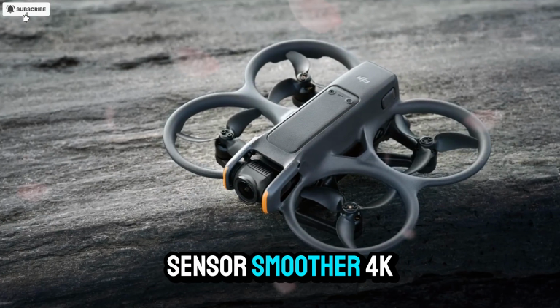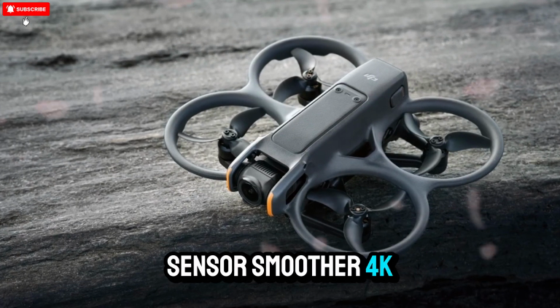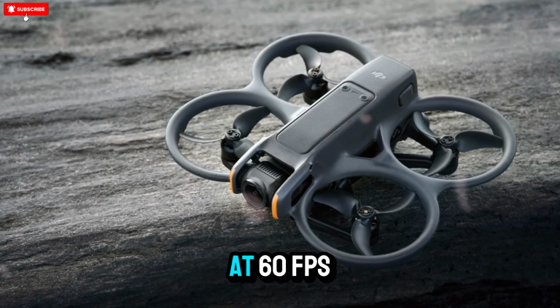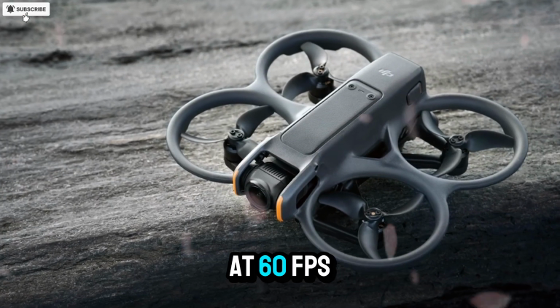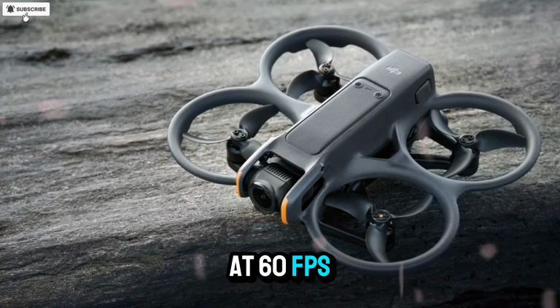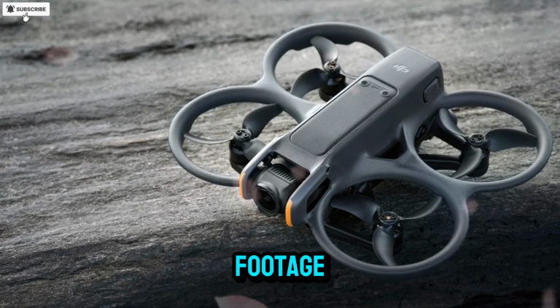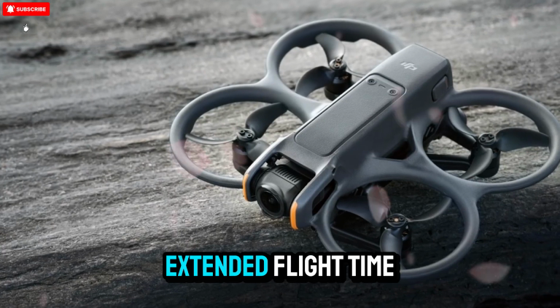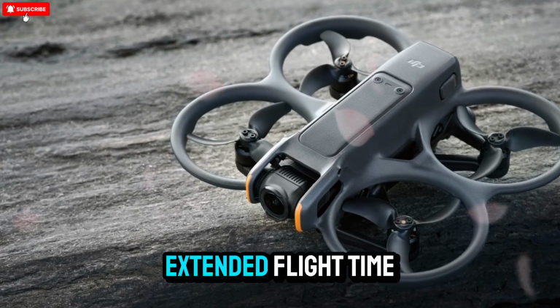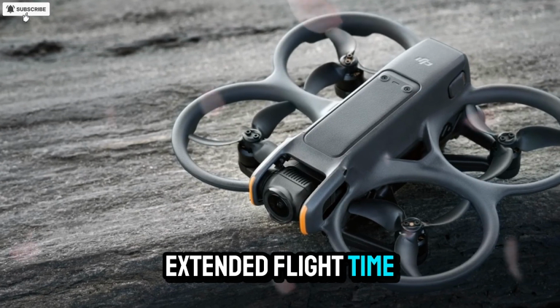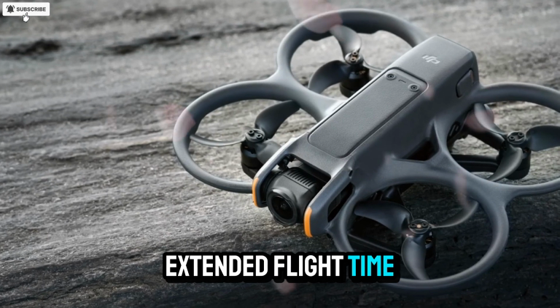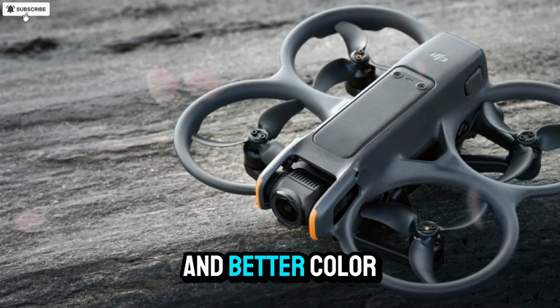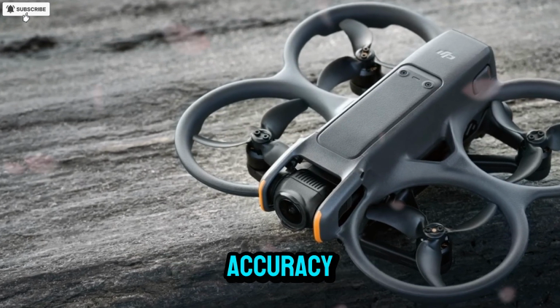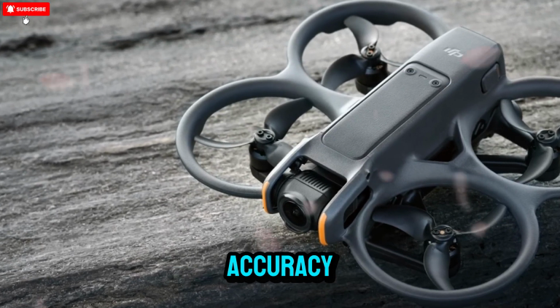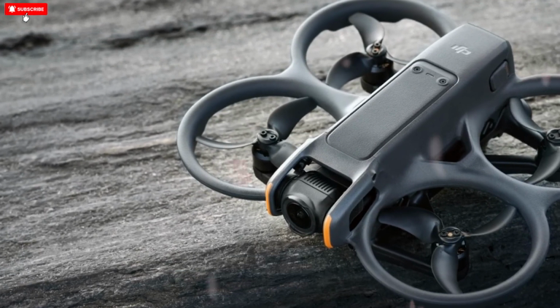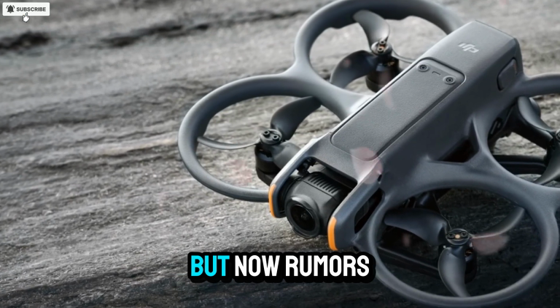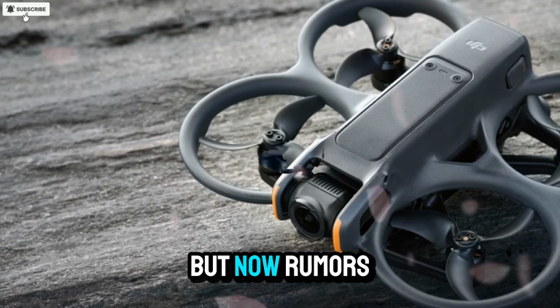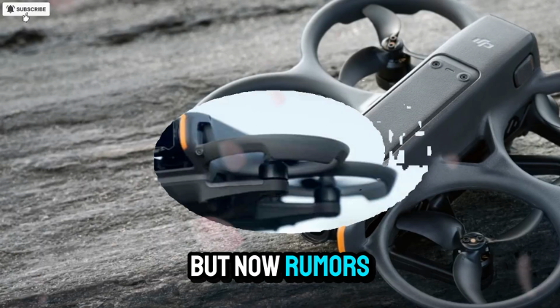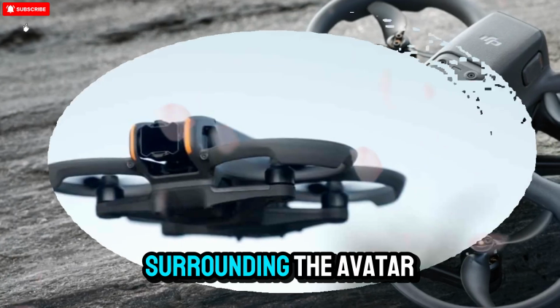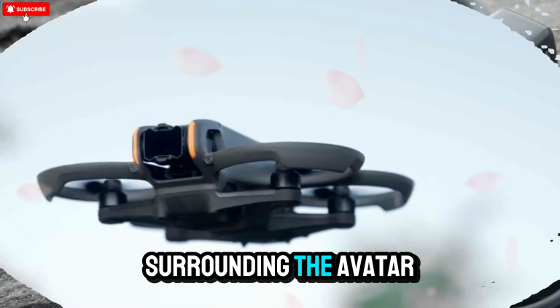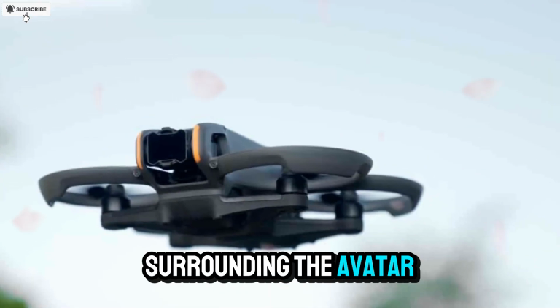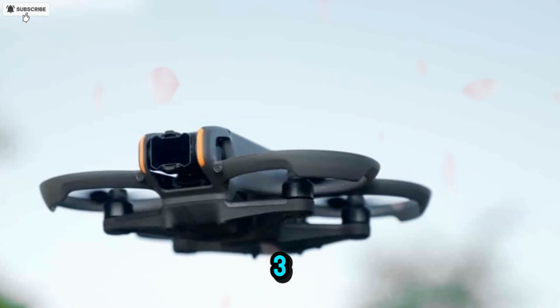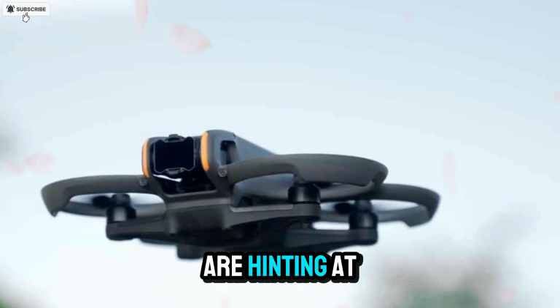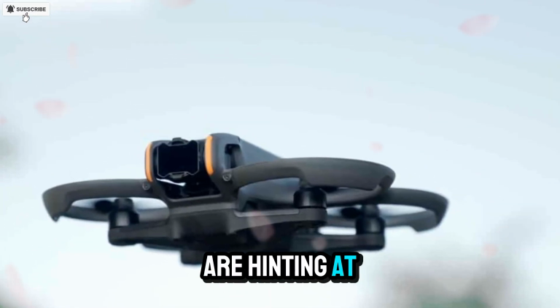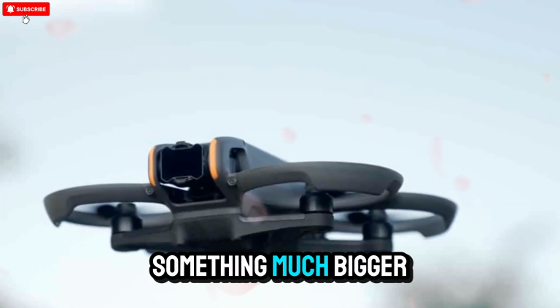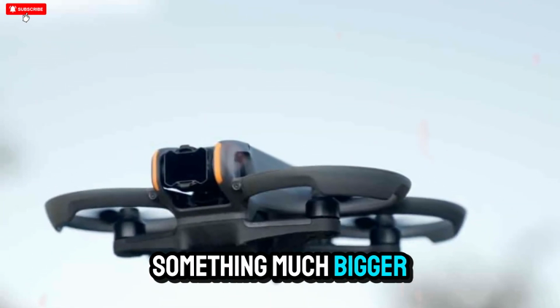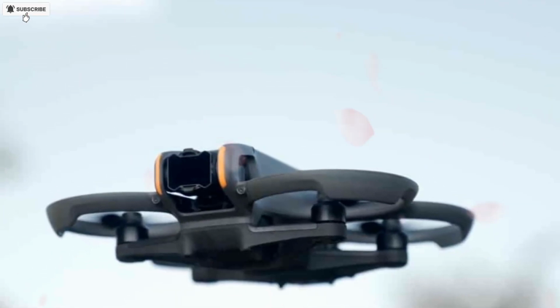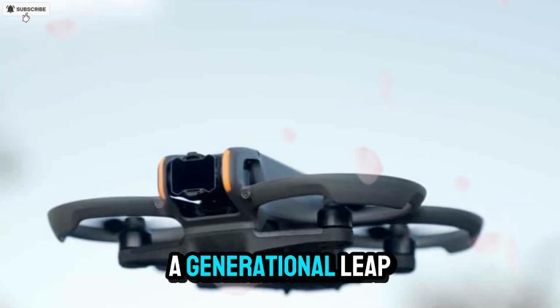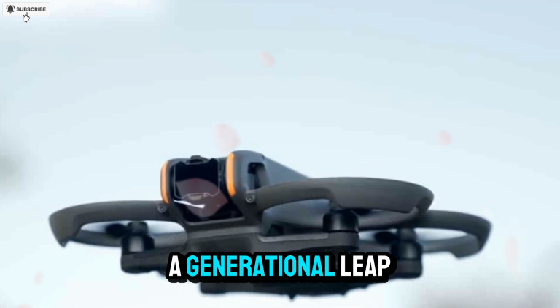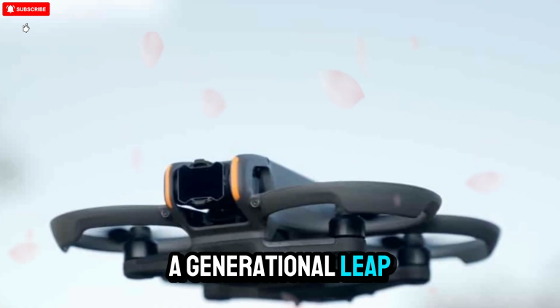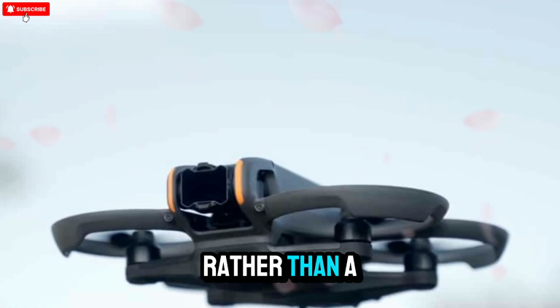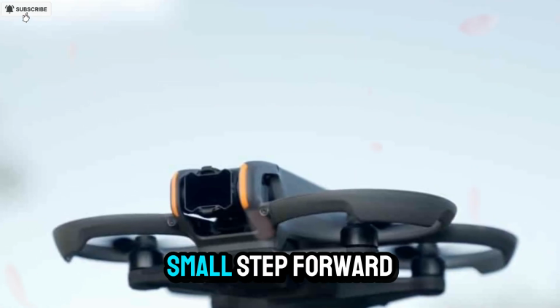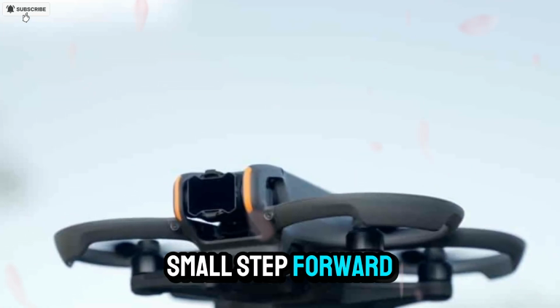A larger image sensor, smoother 4K at 60fps footage, extended flight time, and better color accuracy. But now, rumors surrounding the Avatar 3 are hinting at something much bigger — a generational leap rather than a small step forward.